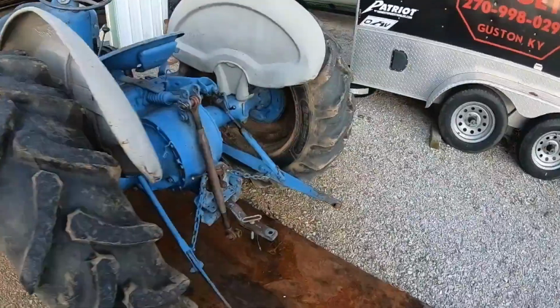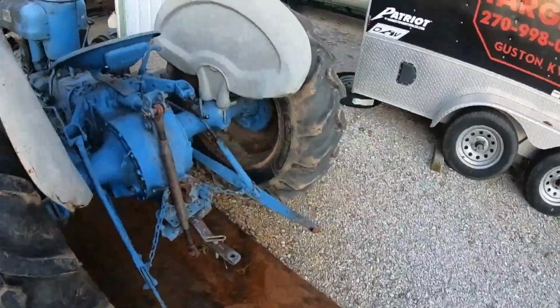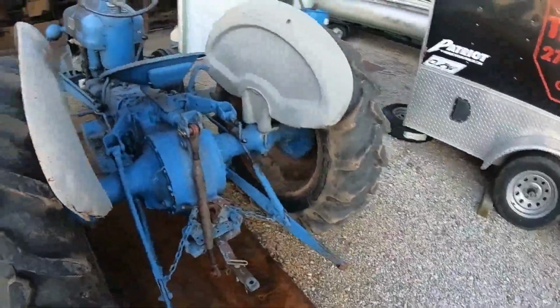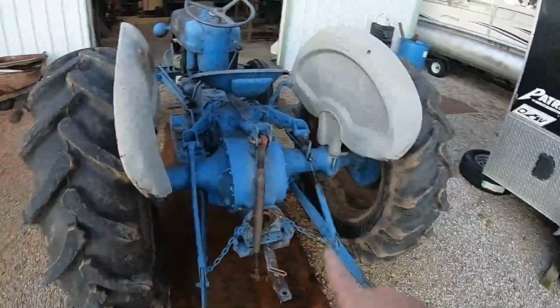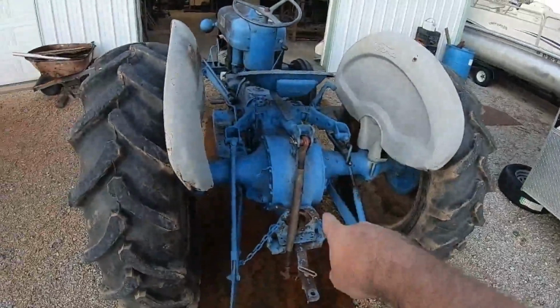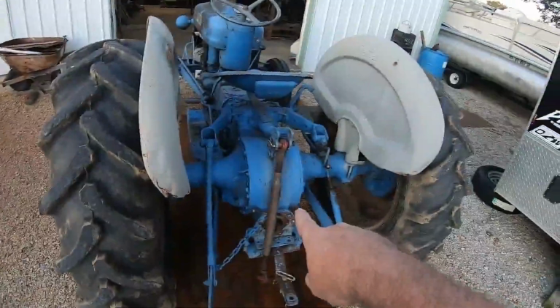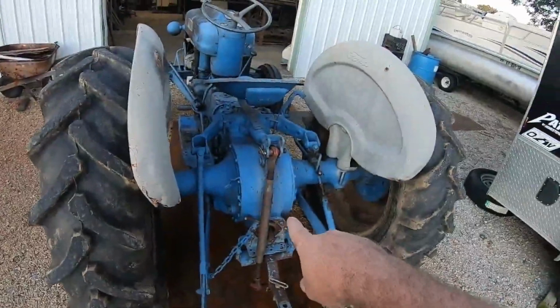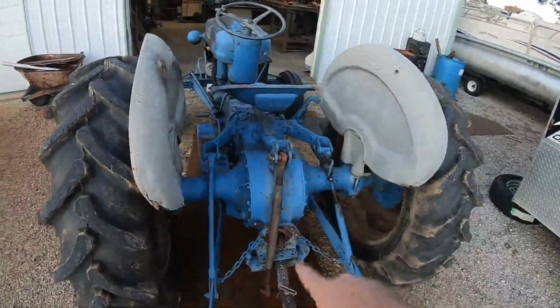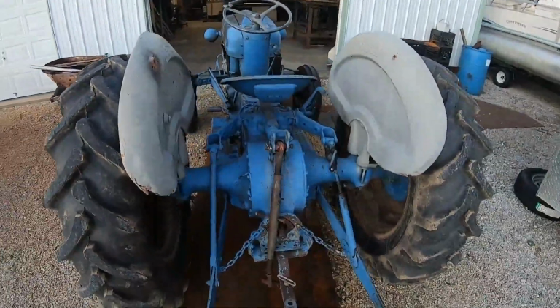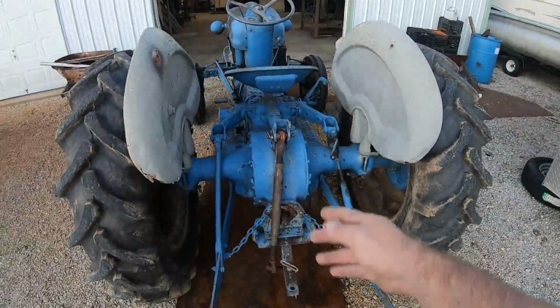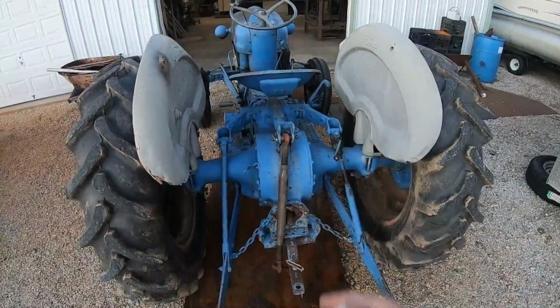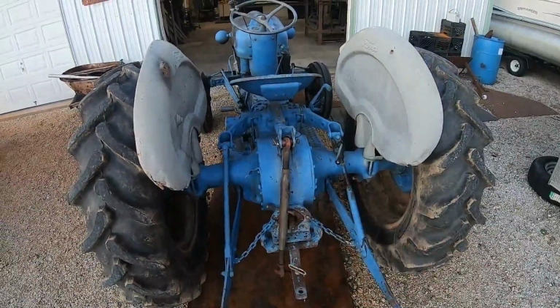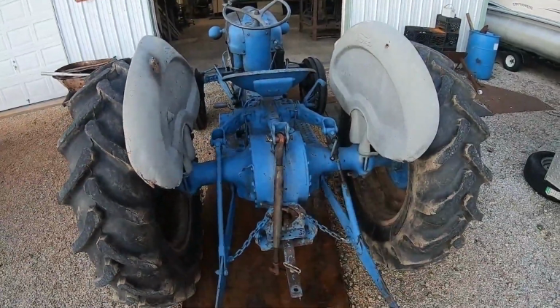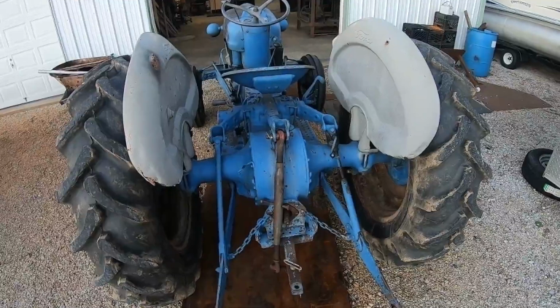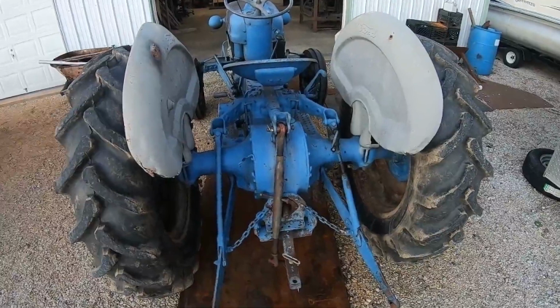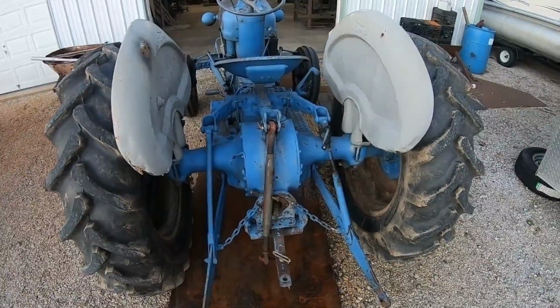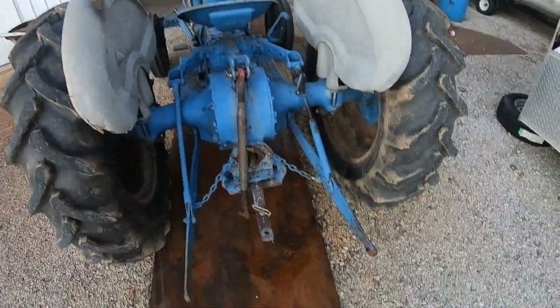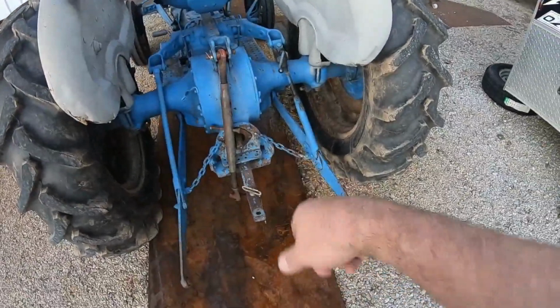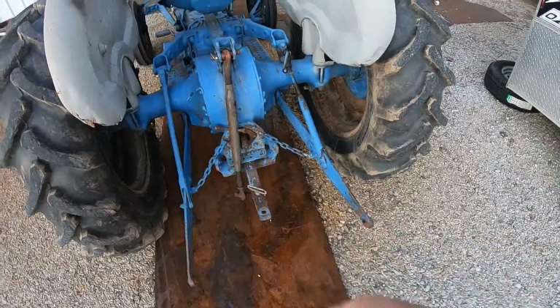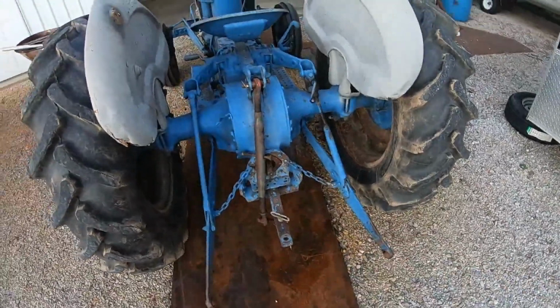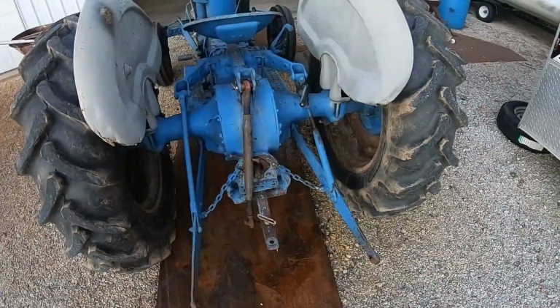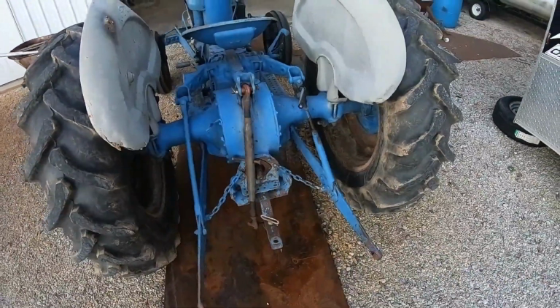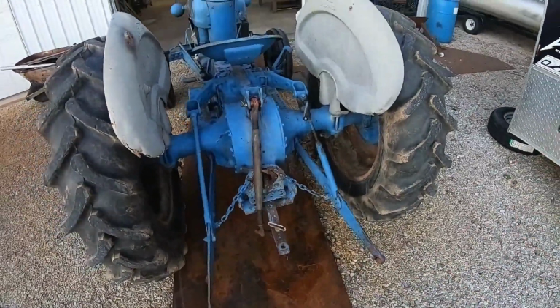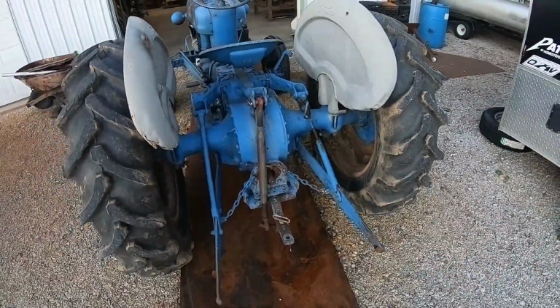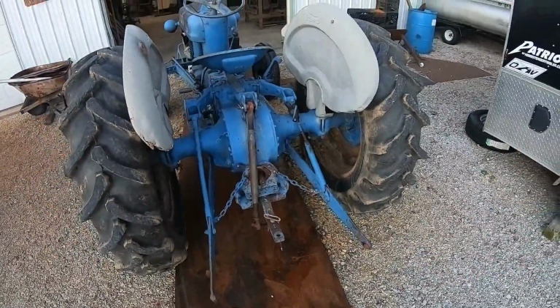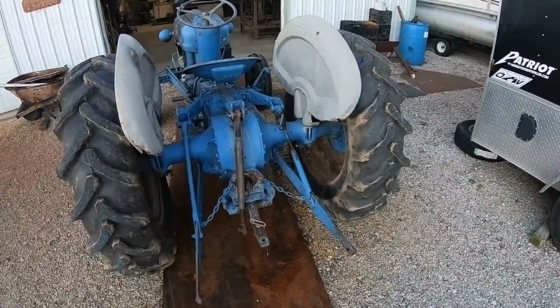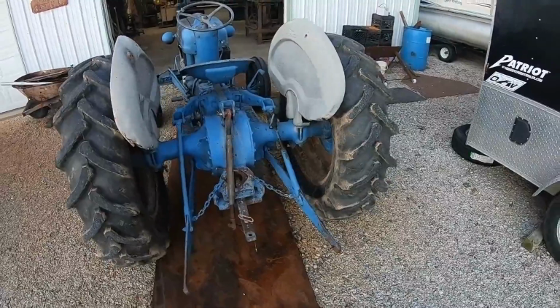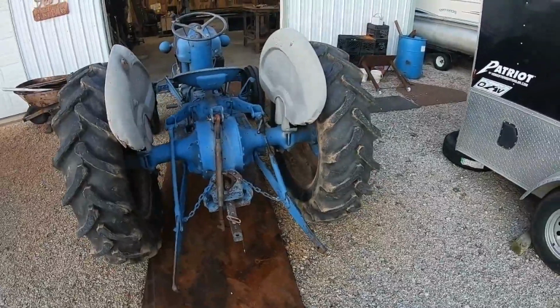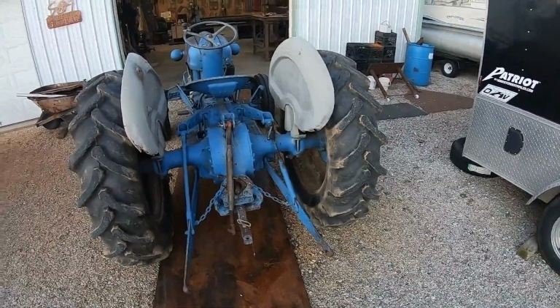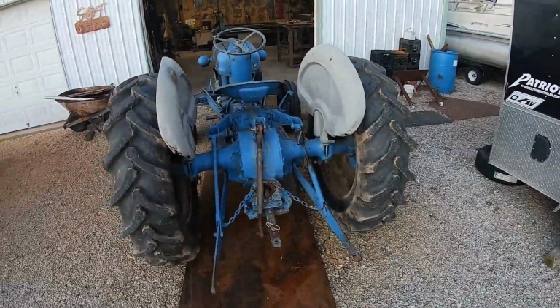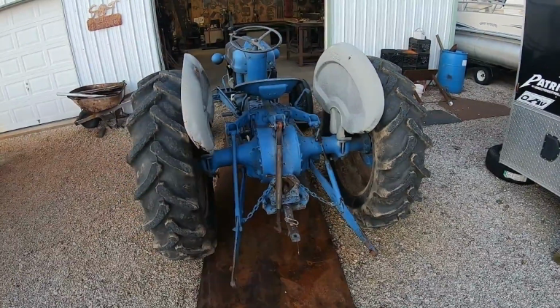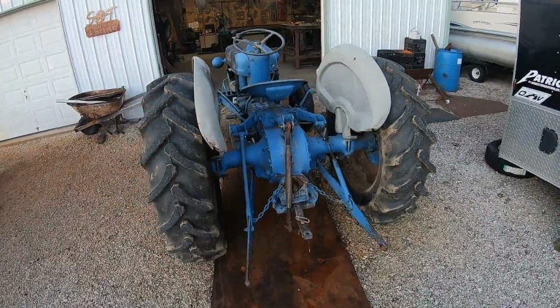Three-point hitch, got the three-point hitch arm on it - that's a hundred bucks right there. And it's got a lonesome draw bar on it. We were looking at eight-N's, nine-N's, two-N's, stuff like that.